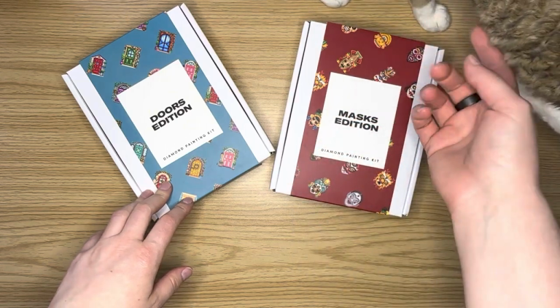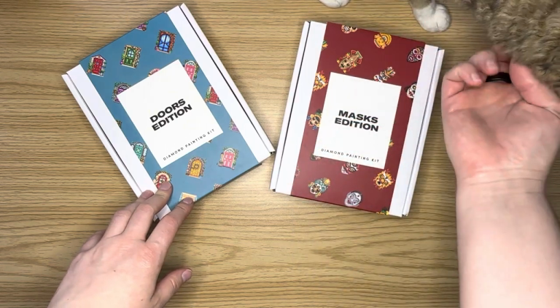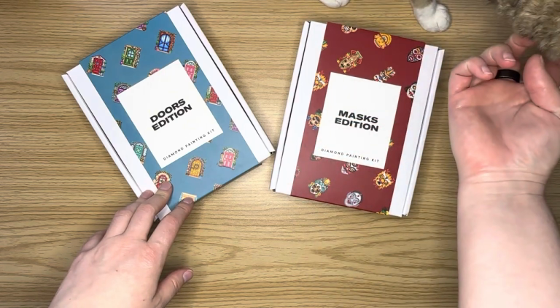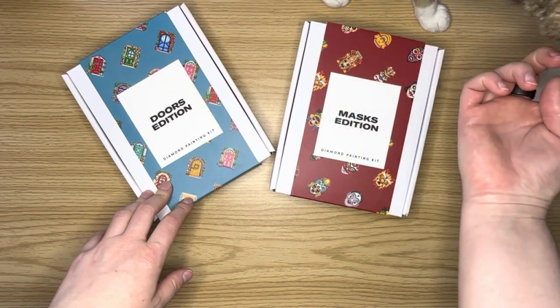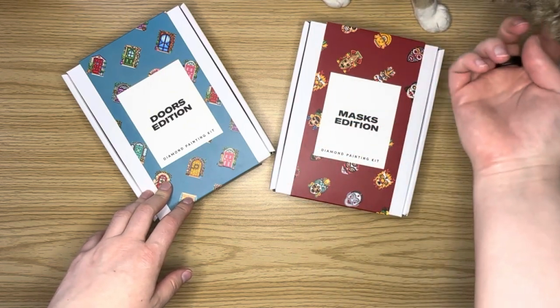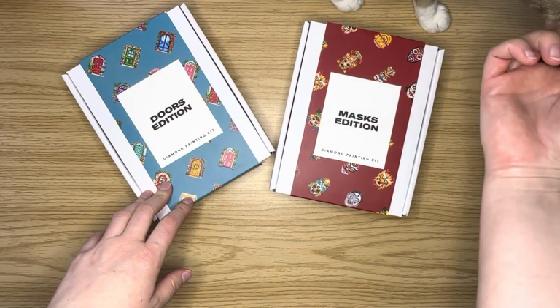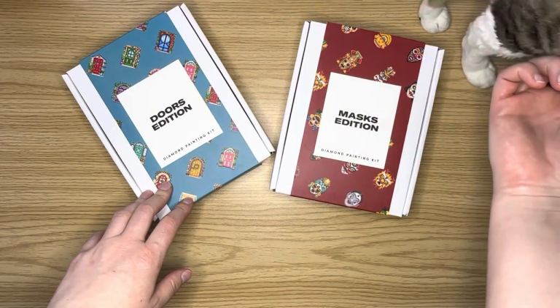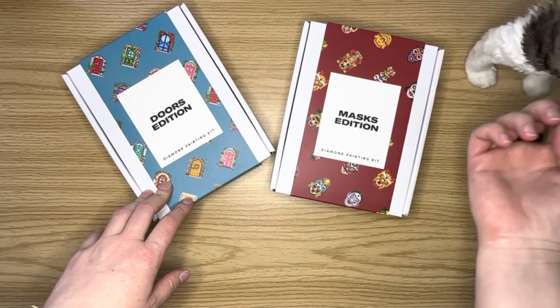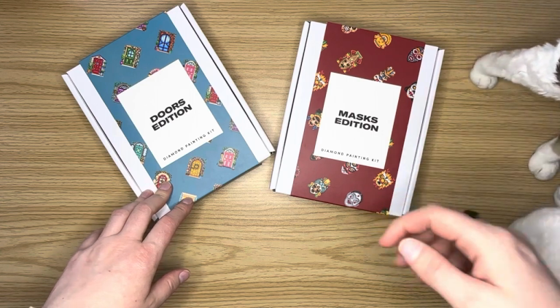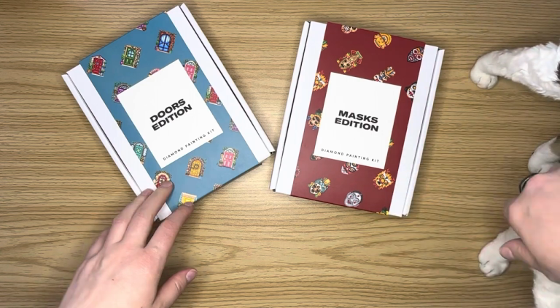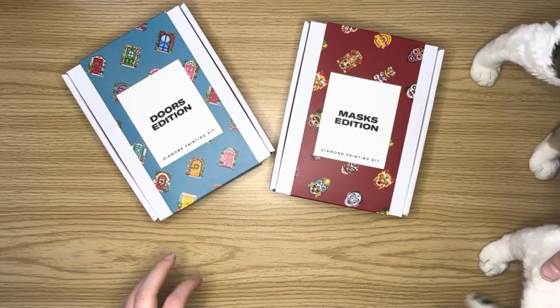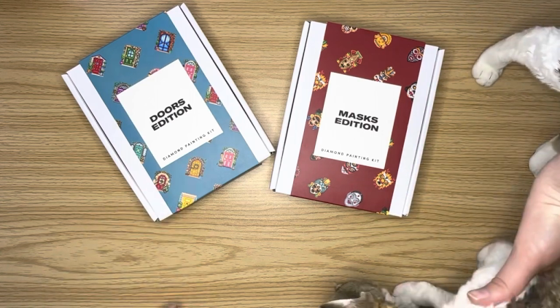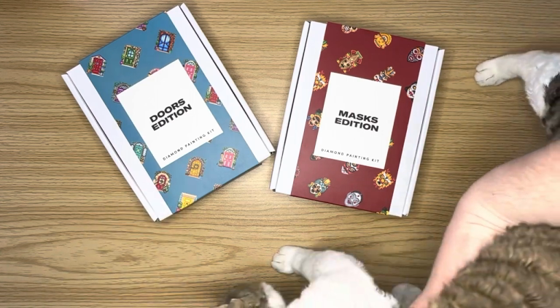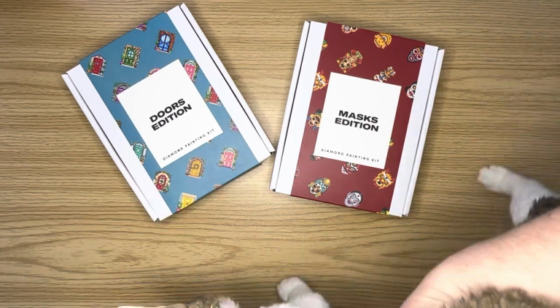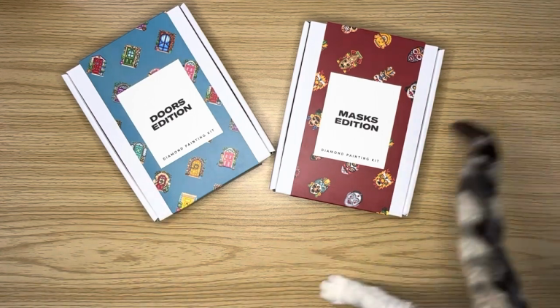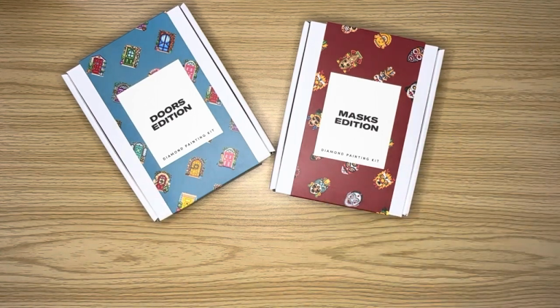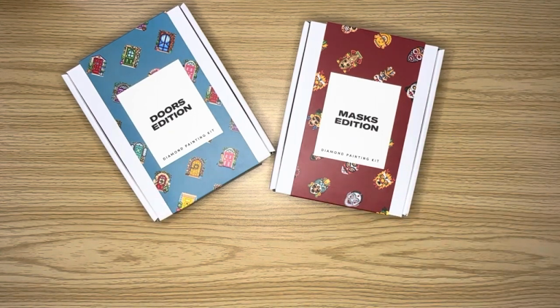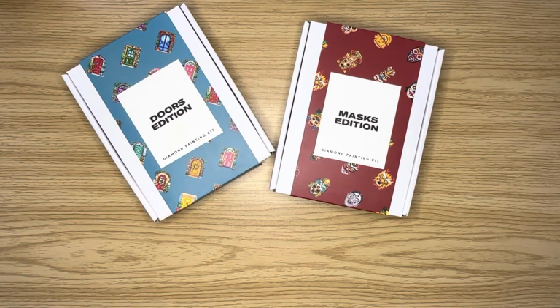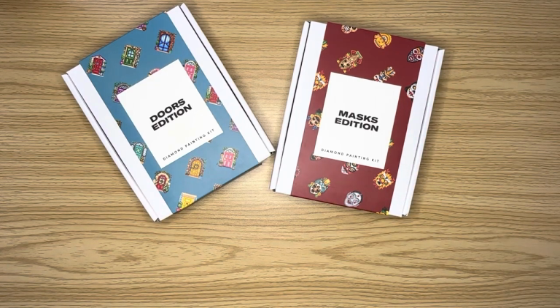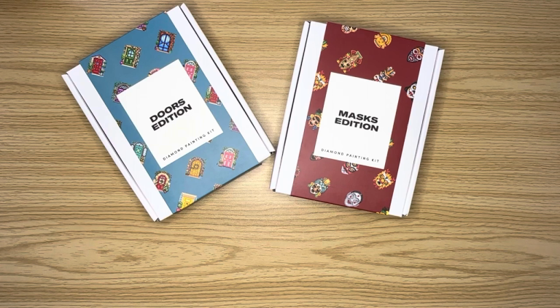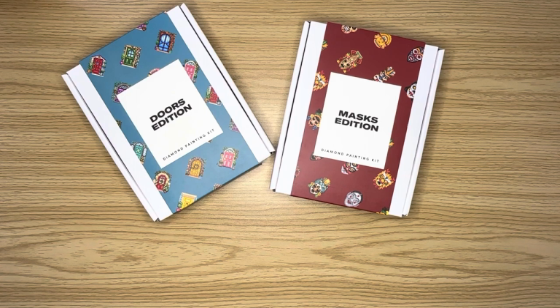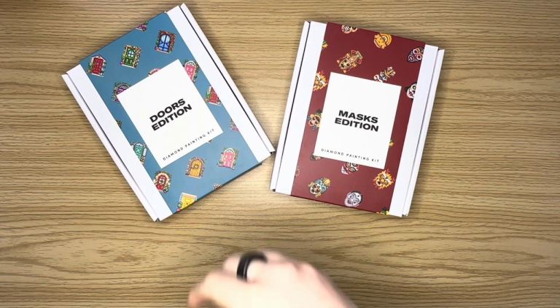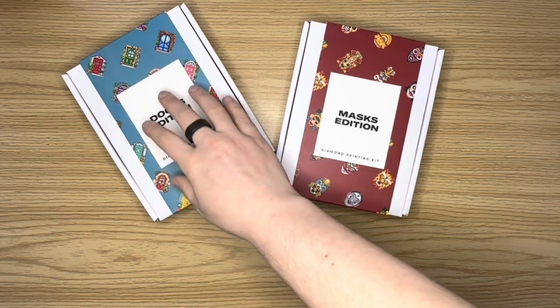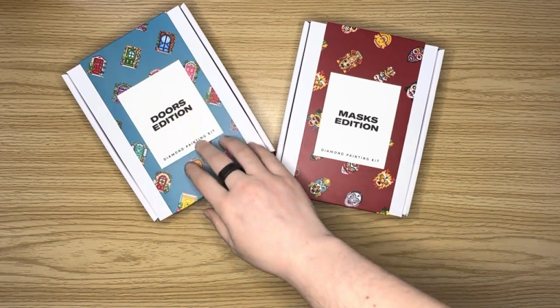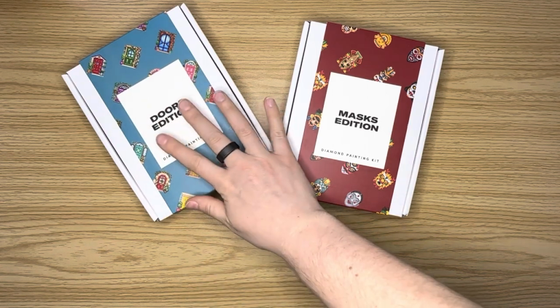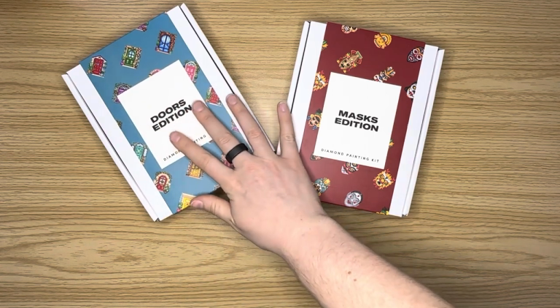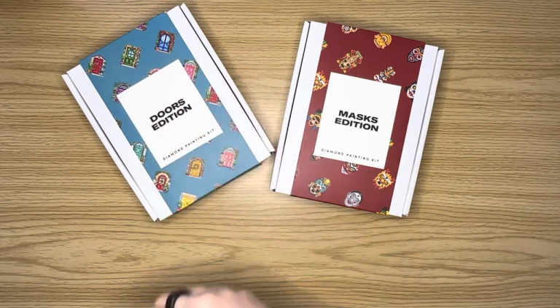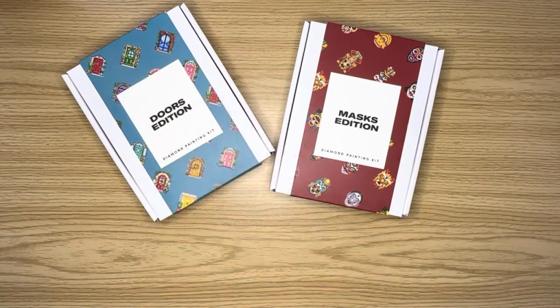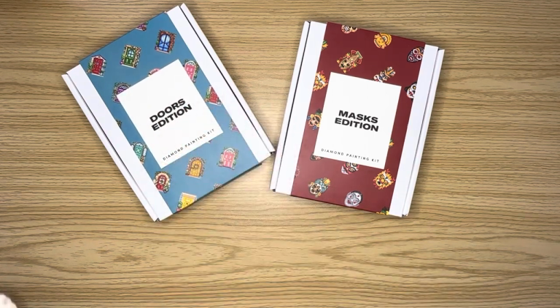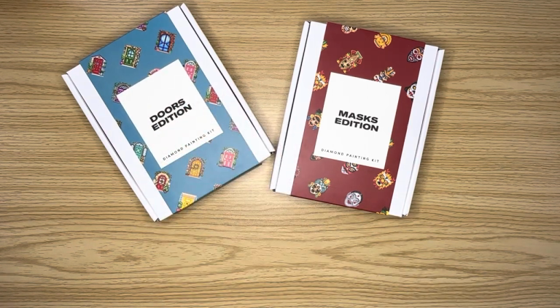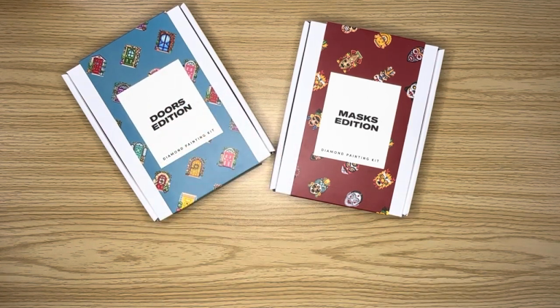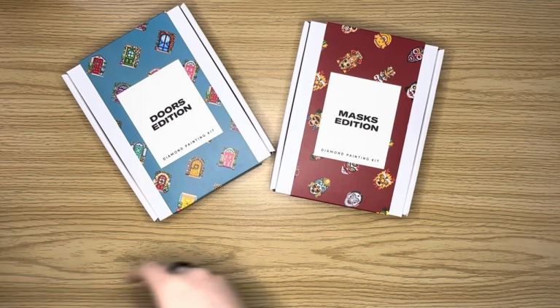Come on, keep walking little one, keep going. Interloper. Alright, let me move the cat. So I'm going to do an unboxing for you guys of these two kits that I am super excited about.